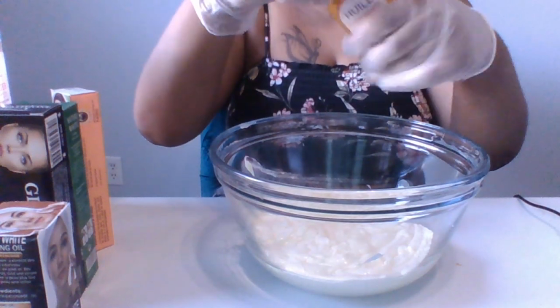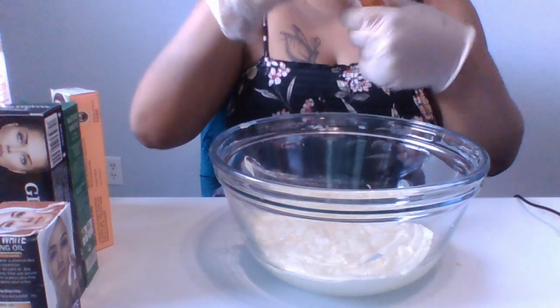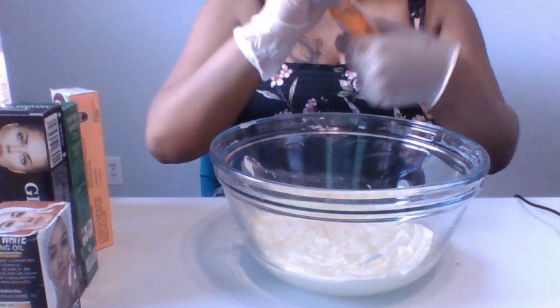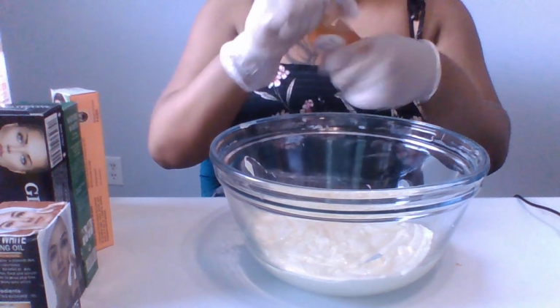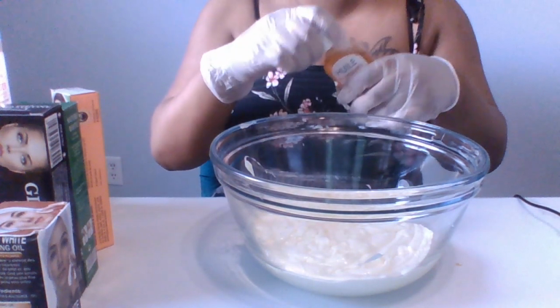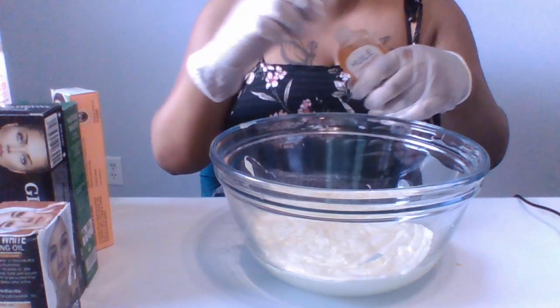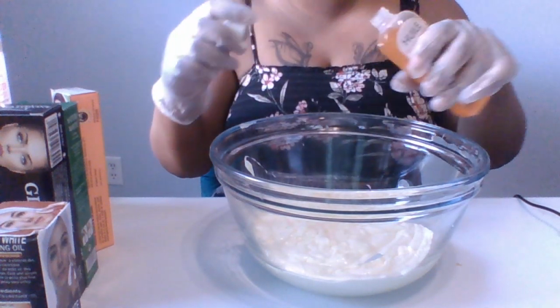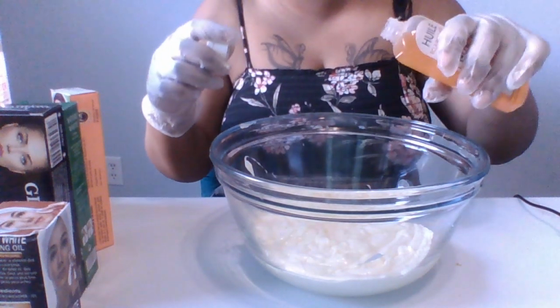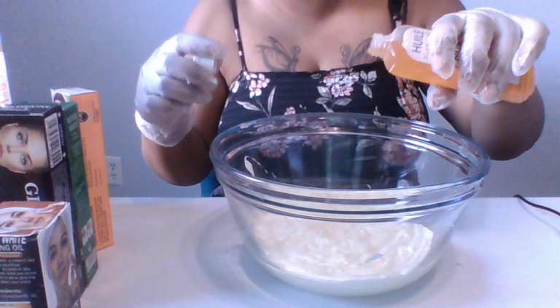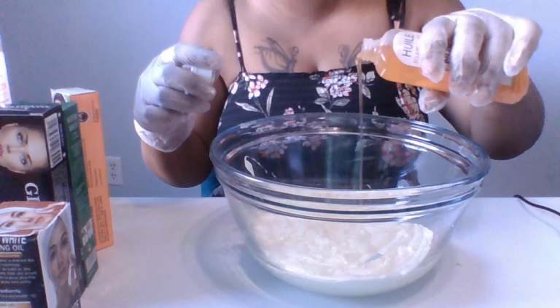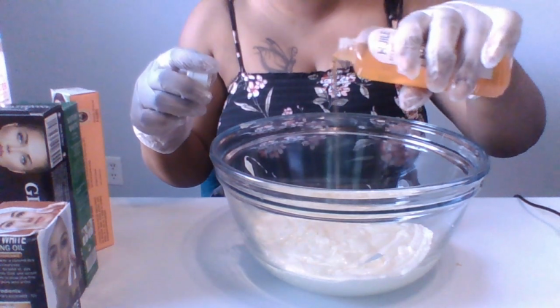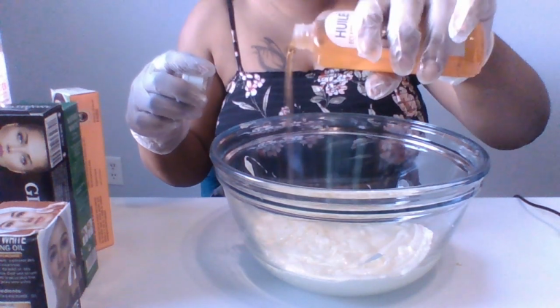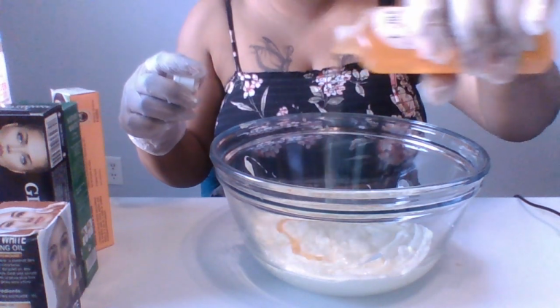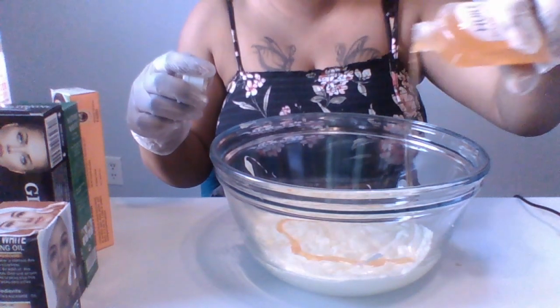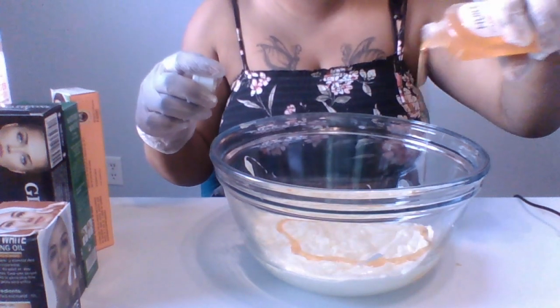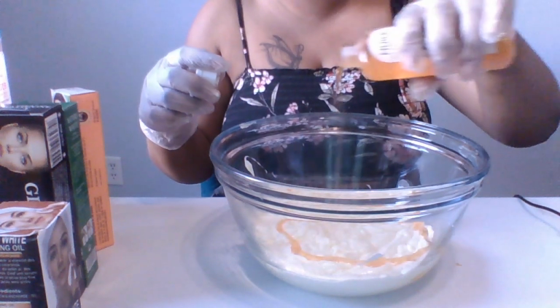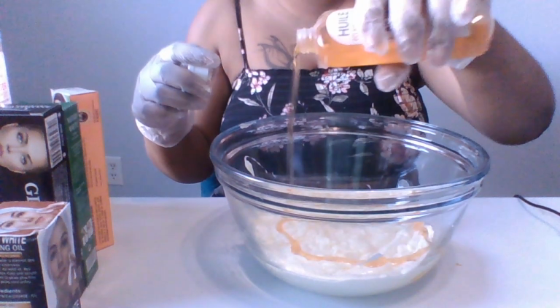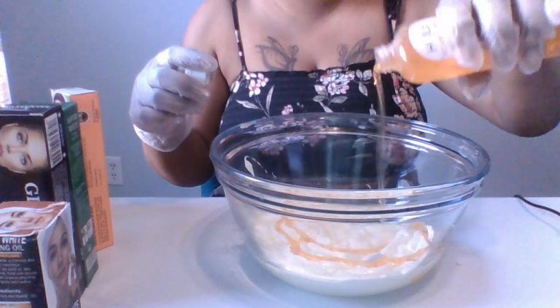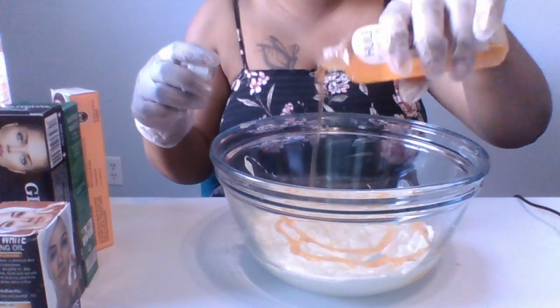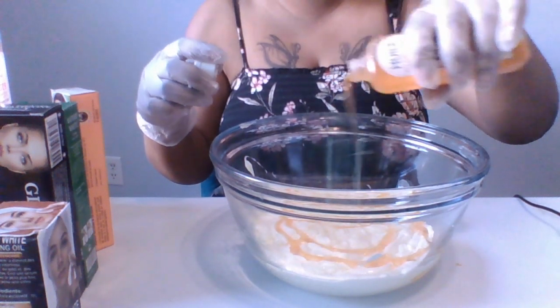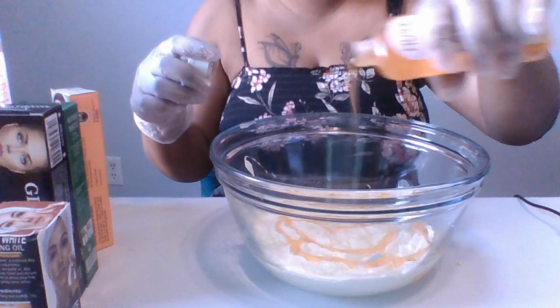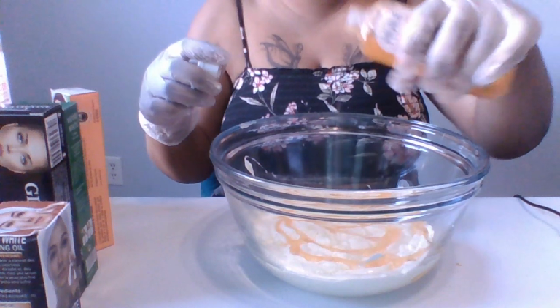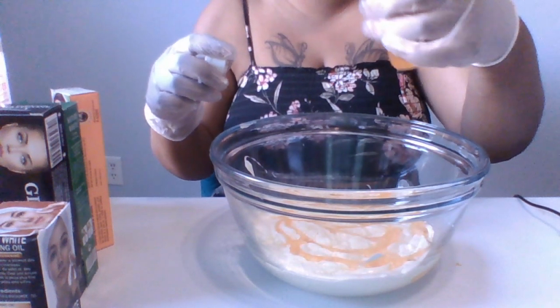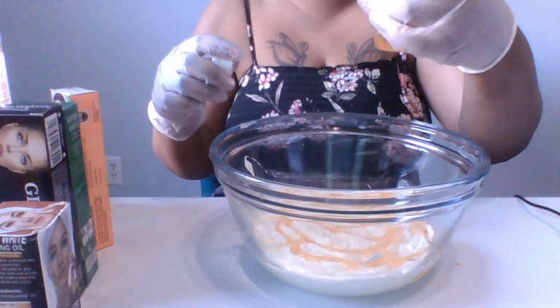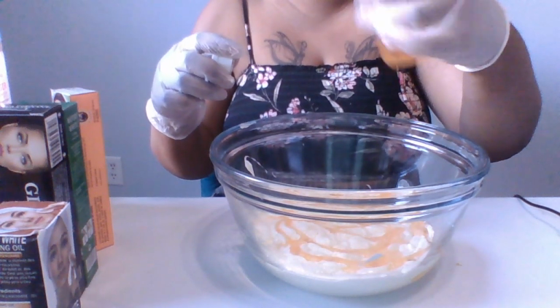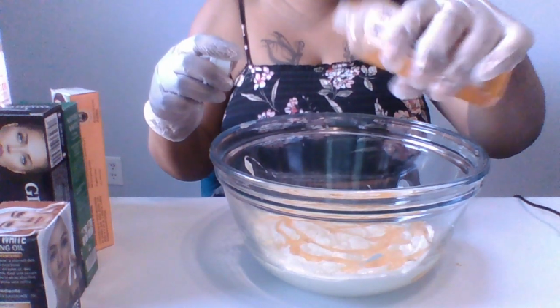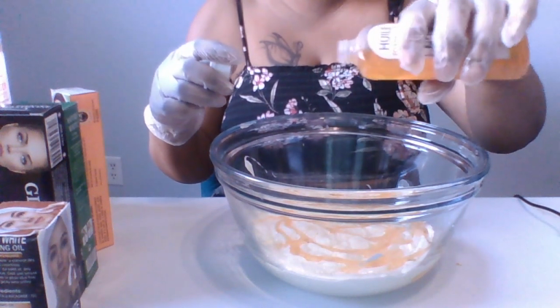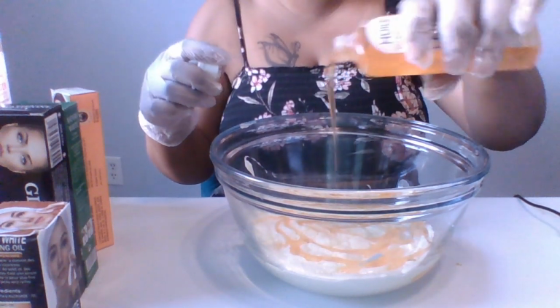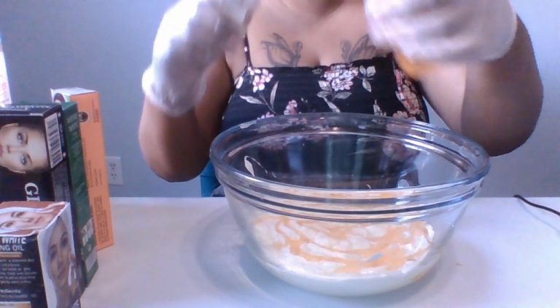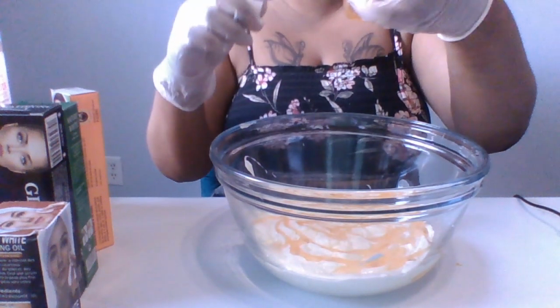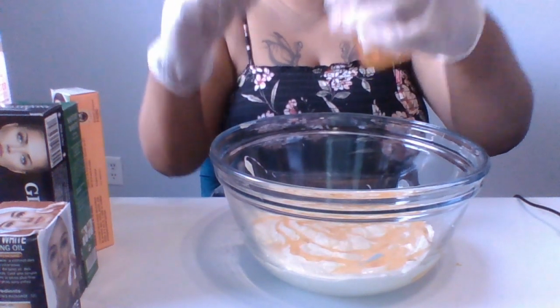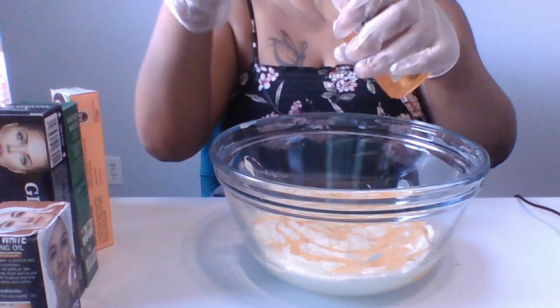White Now serum is really good for glowing the skin and also lightening. I'm gonna use like half a bottle.